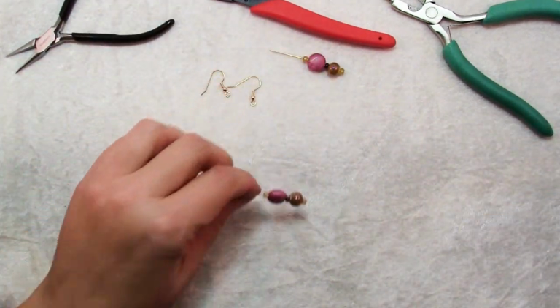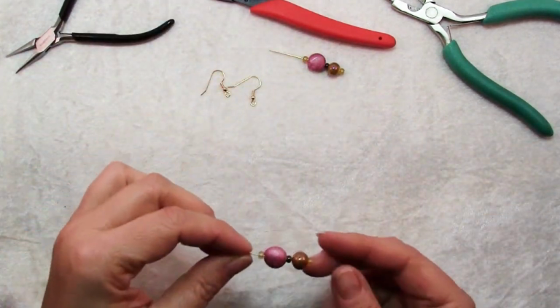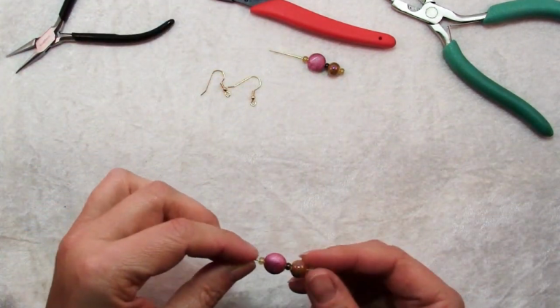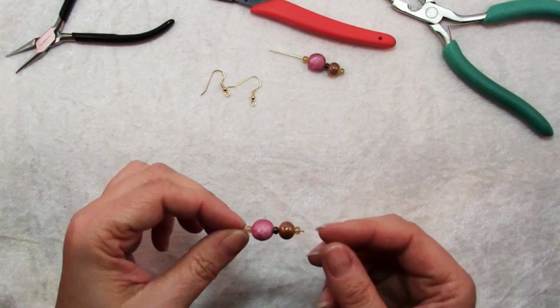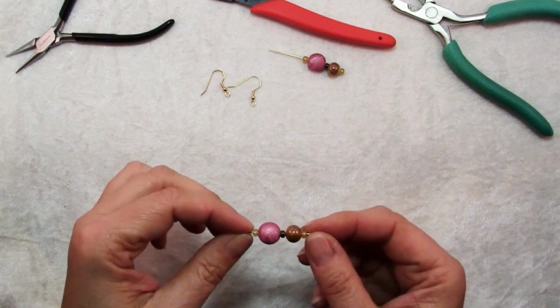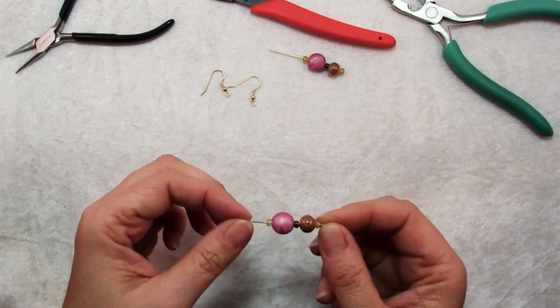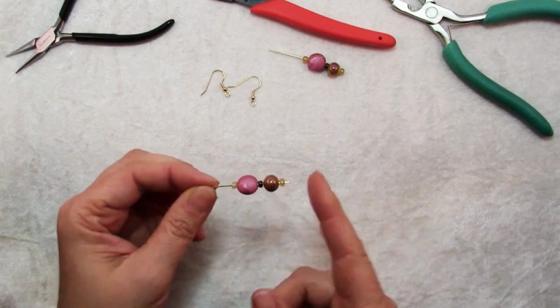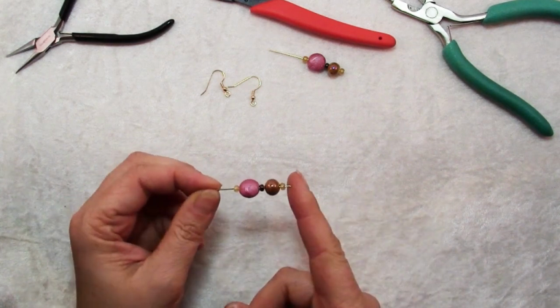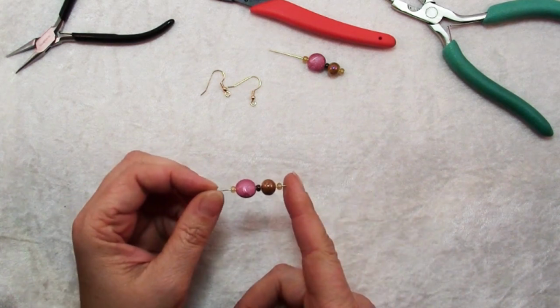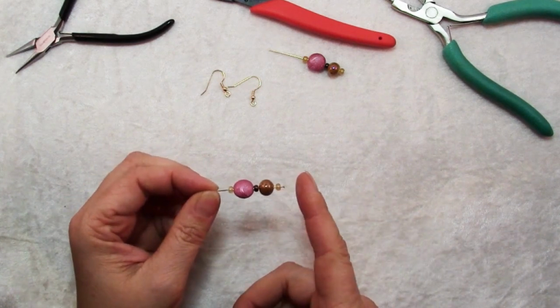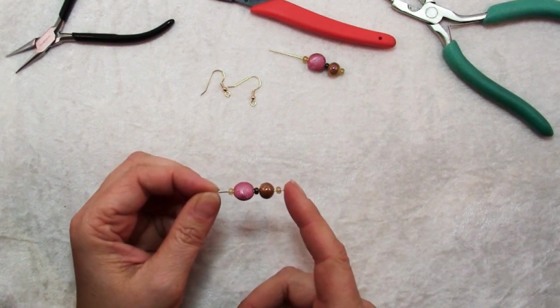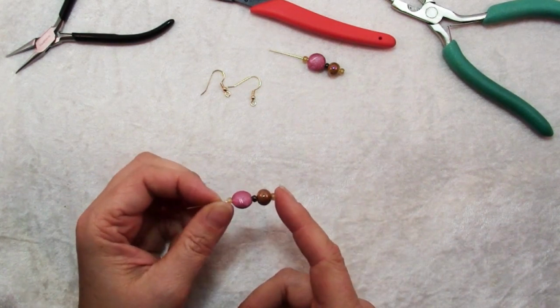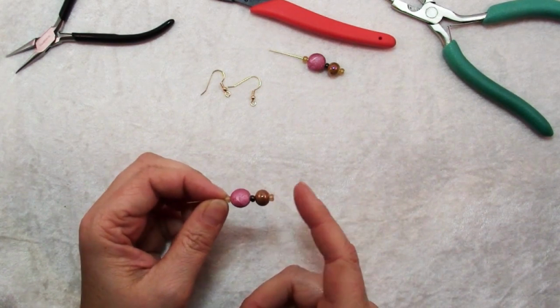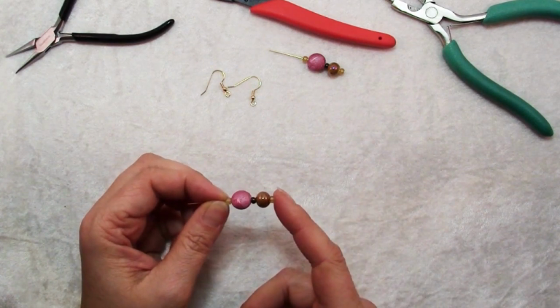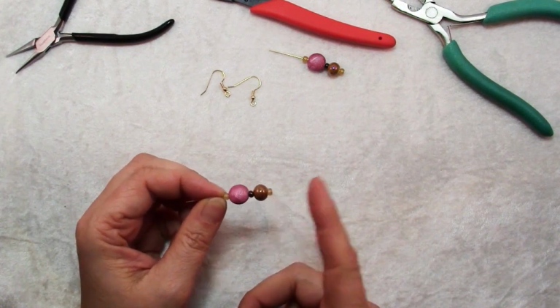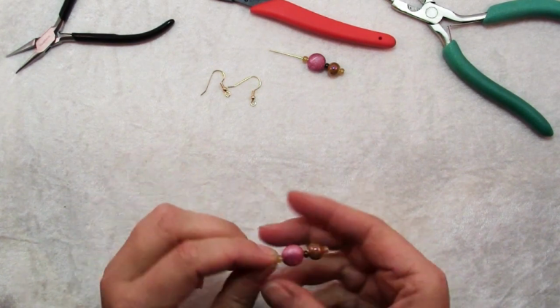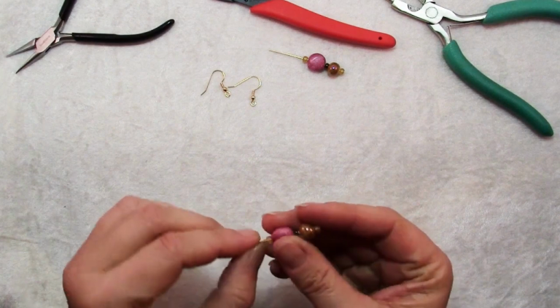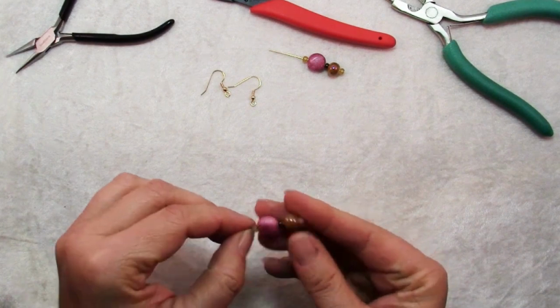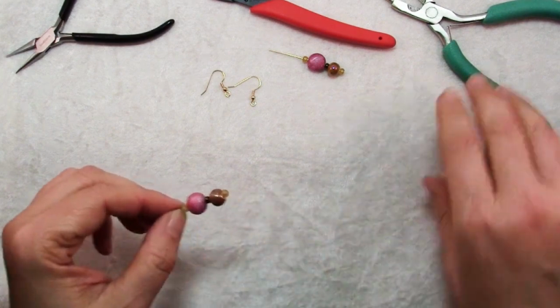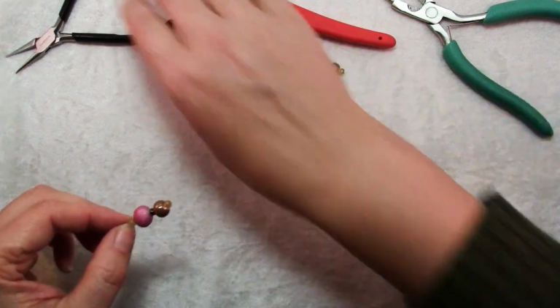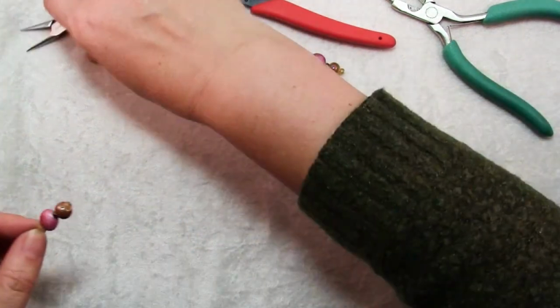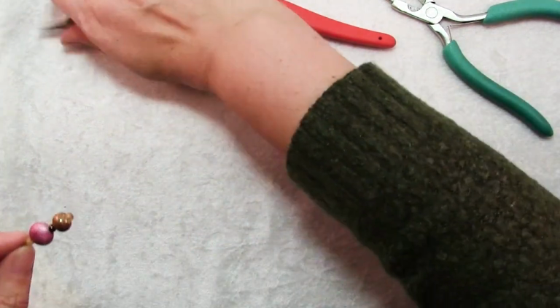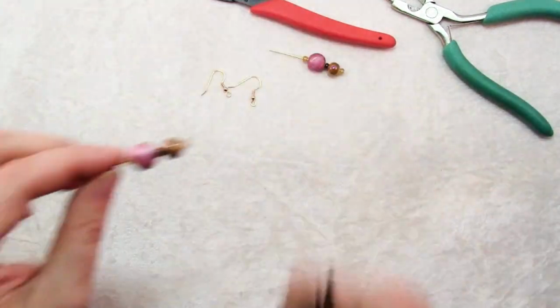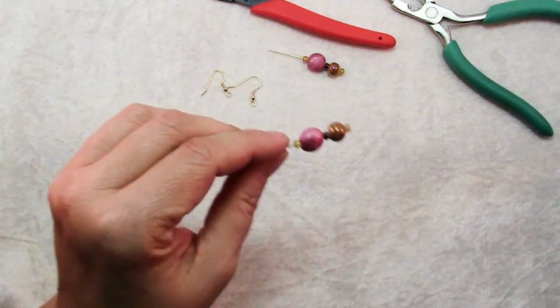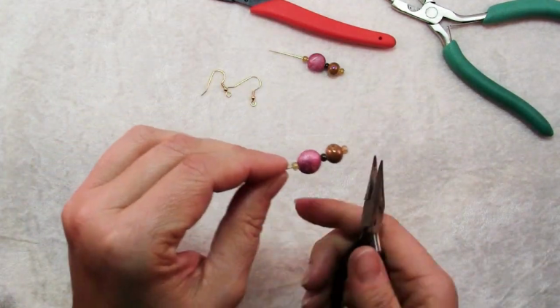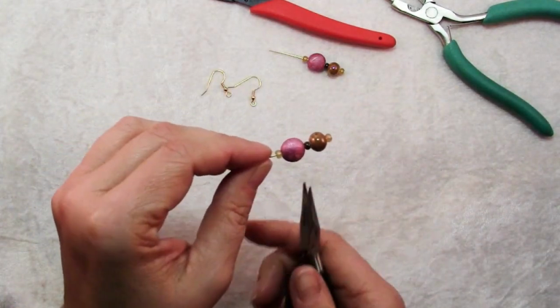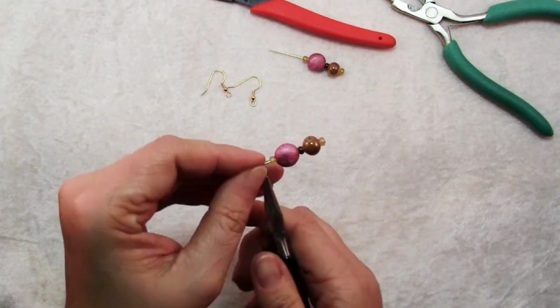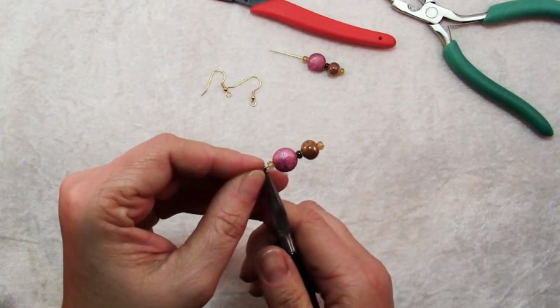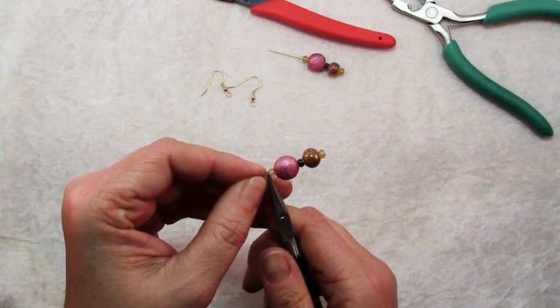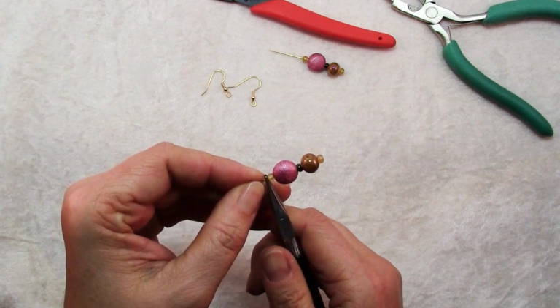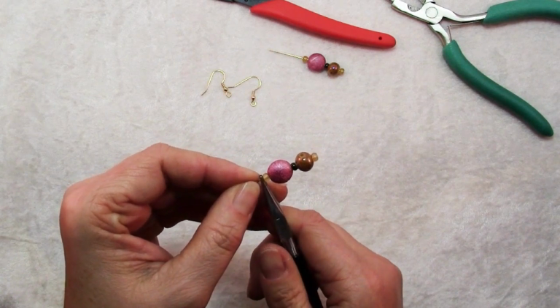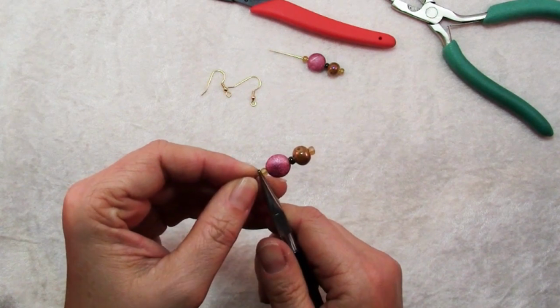Once you're all set, you're just going to string all of your beads for one earring onto a head pin. It's nice to separate your focal beads with just some large-ish seed beads.